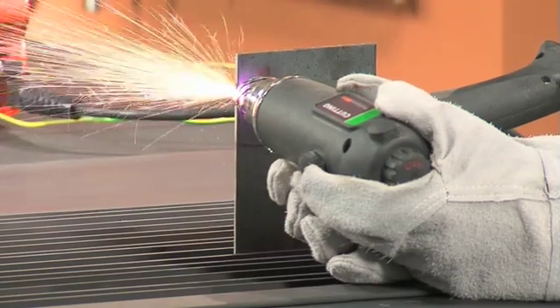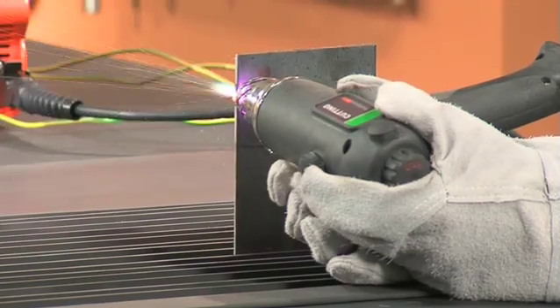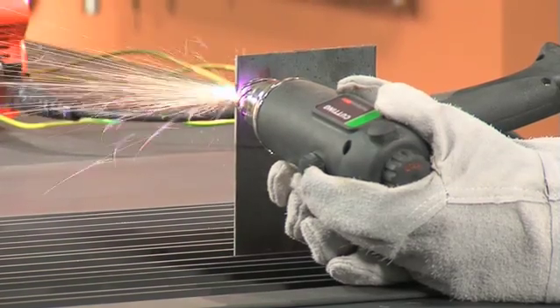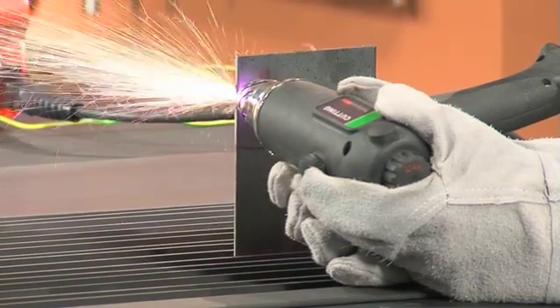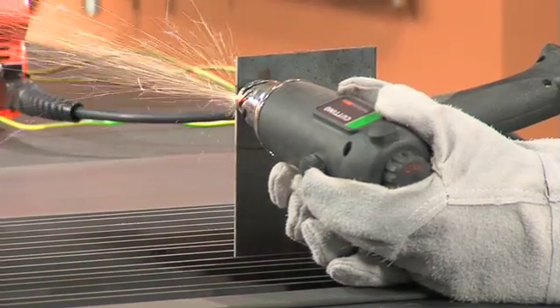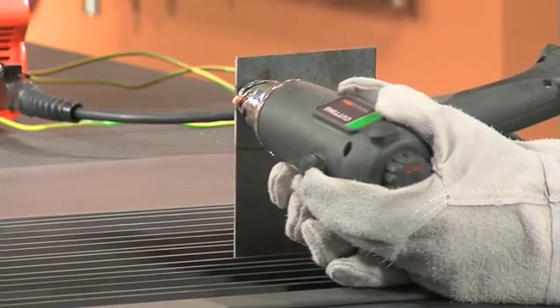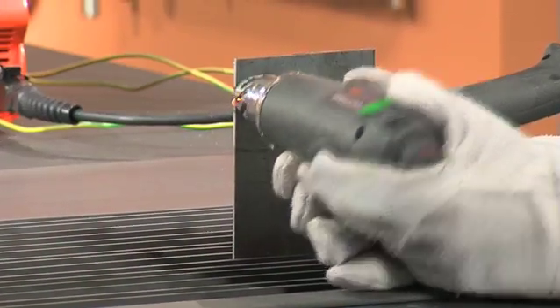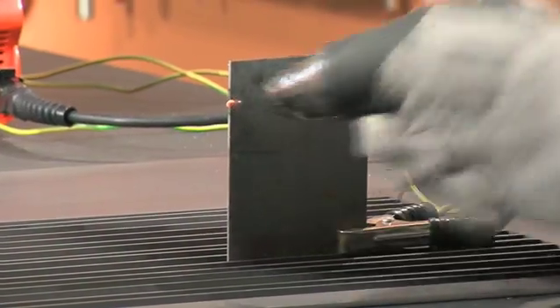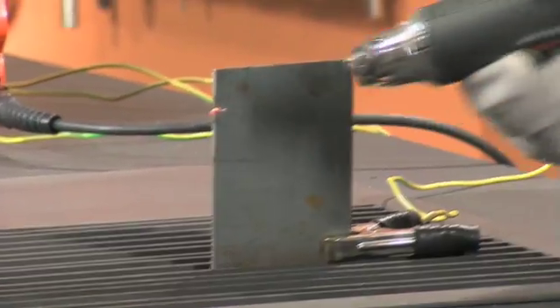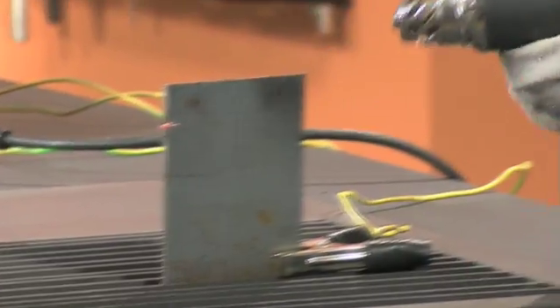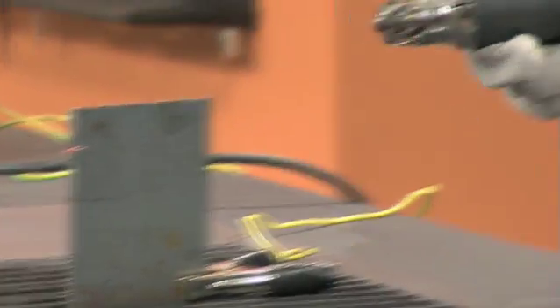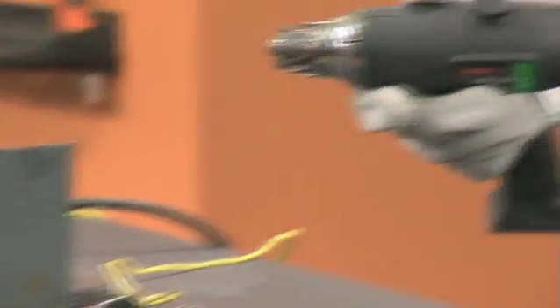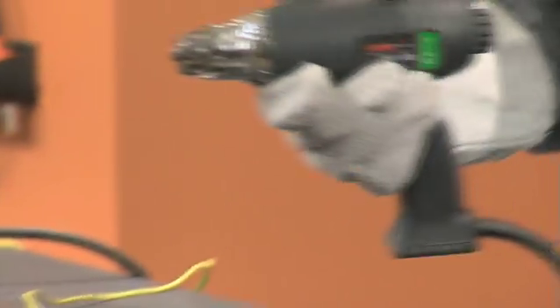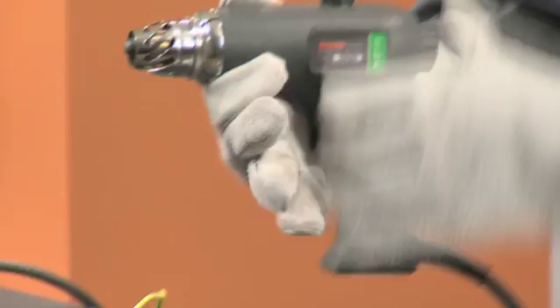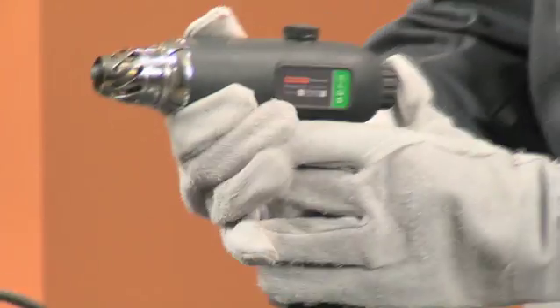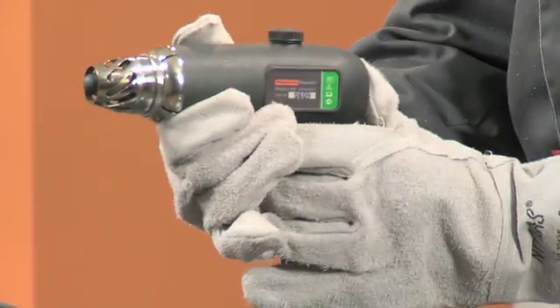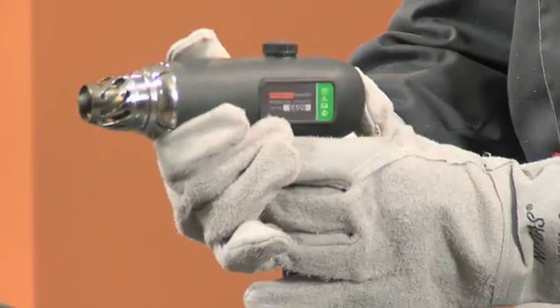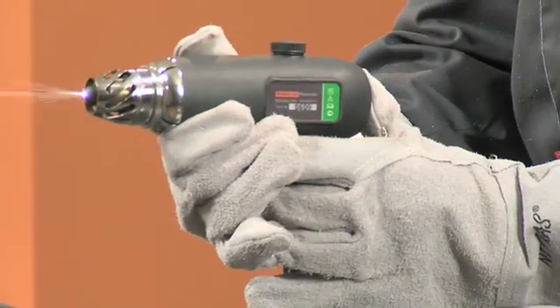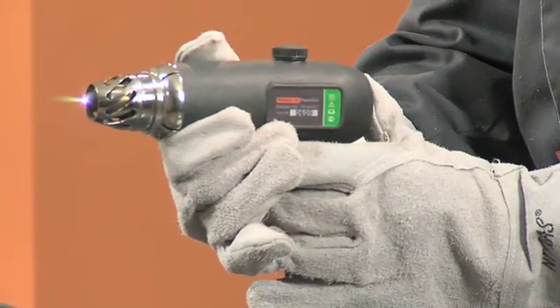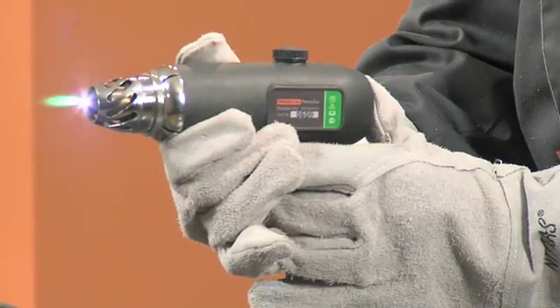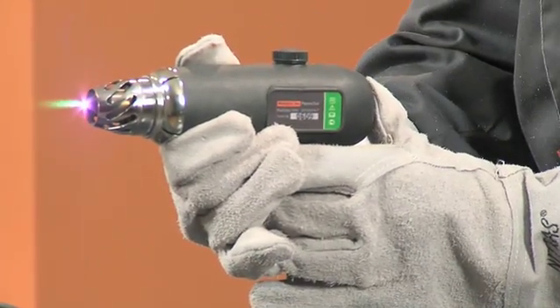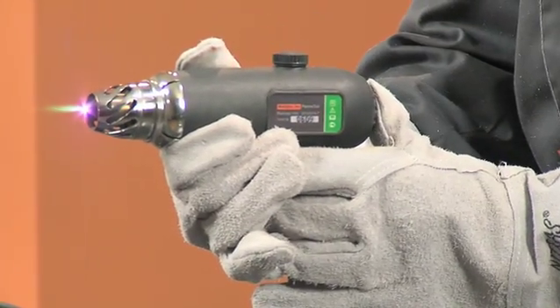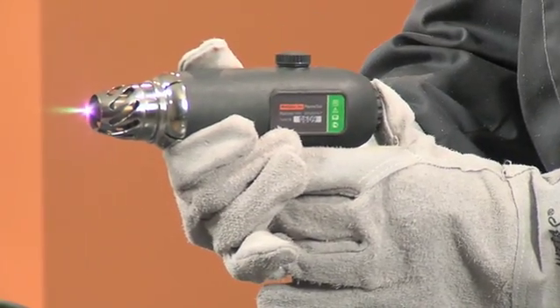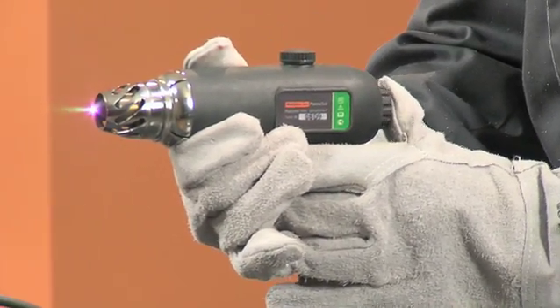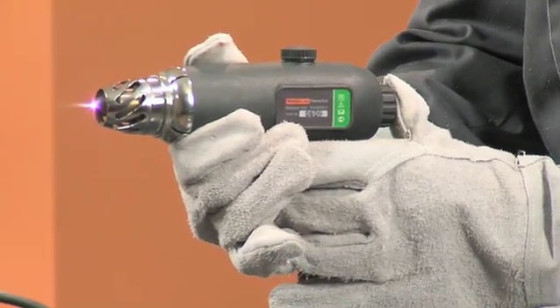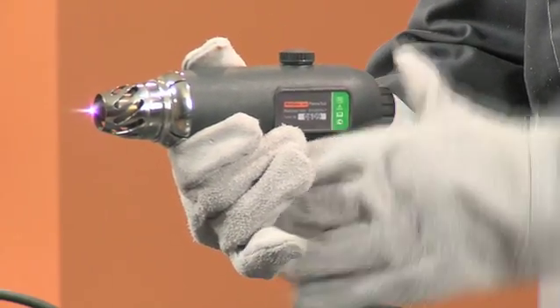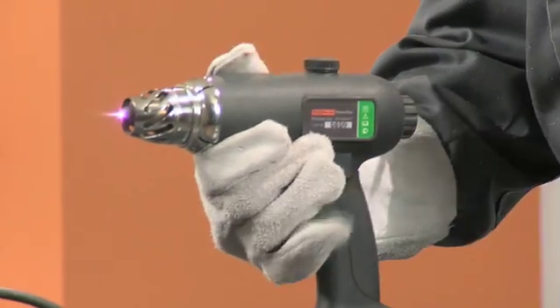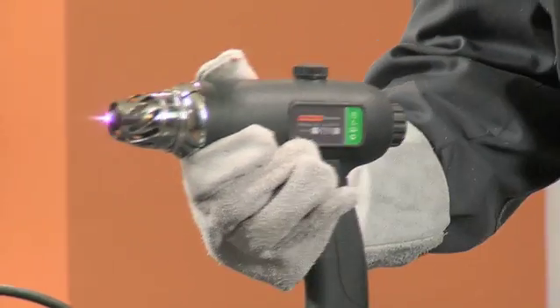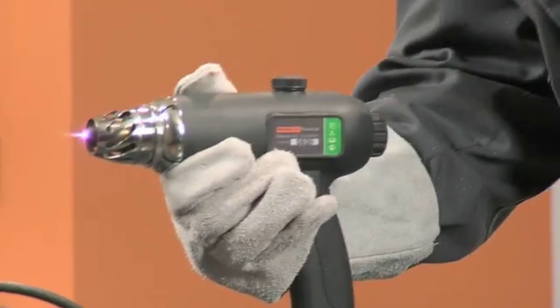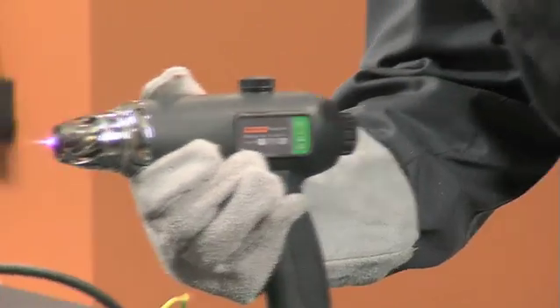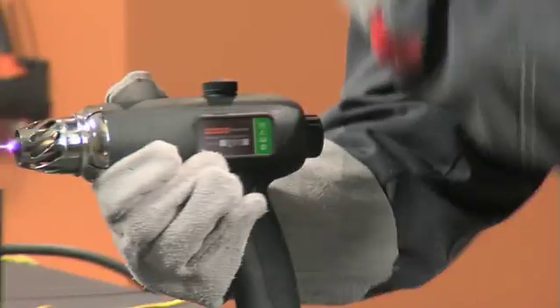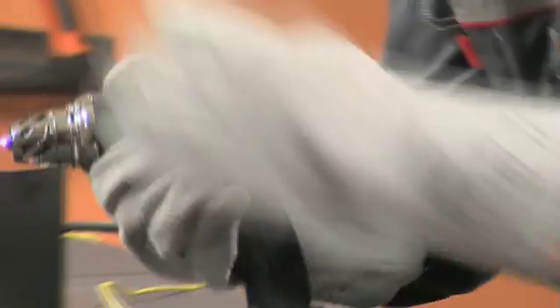If during work the torch accidentally quits, press and gently release the start button repeatedly within 5 seconds to restore.